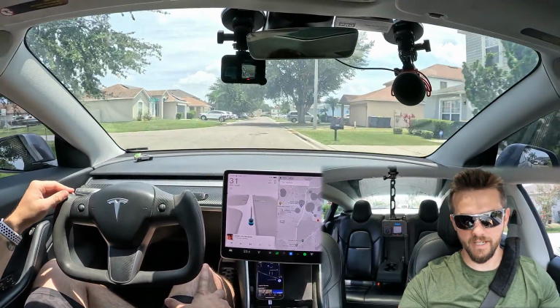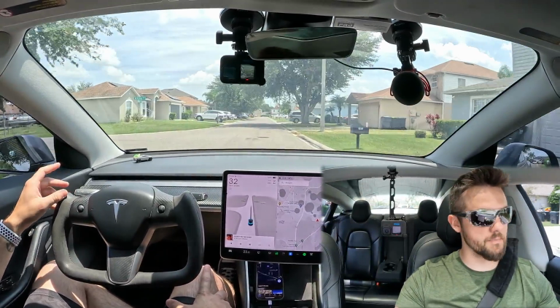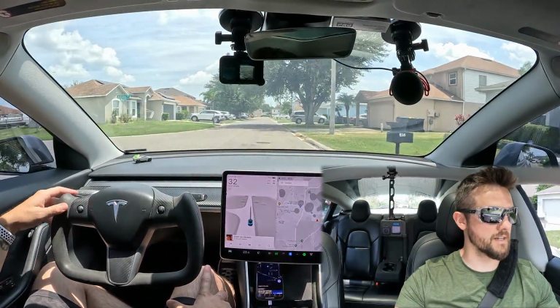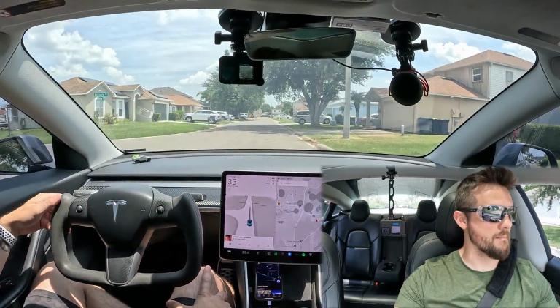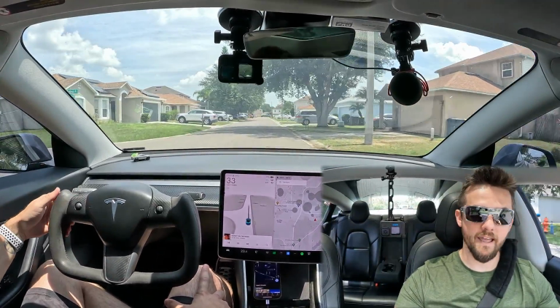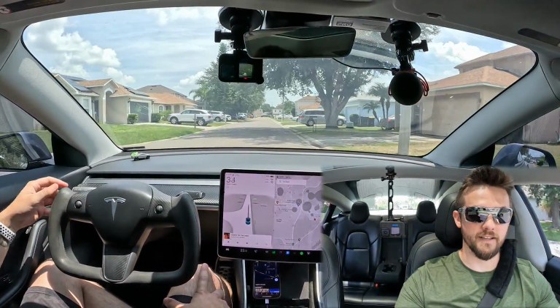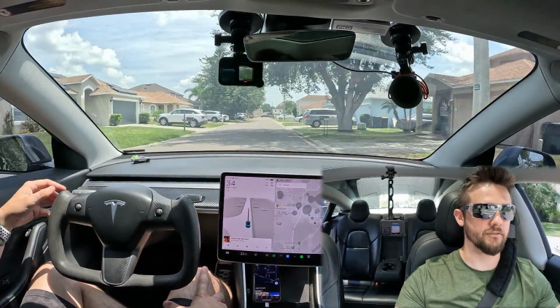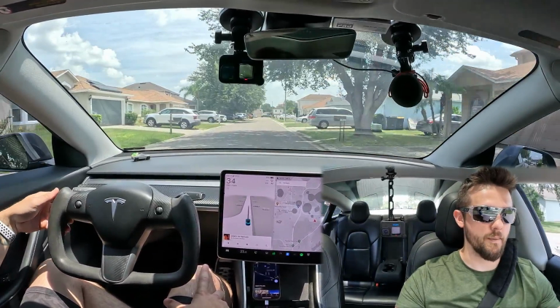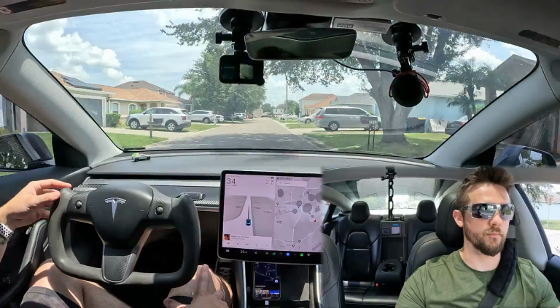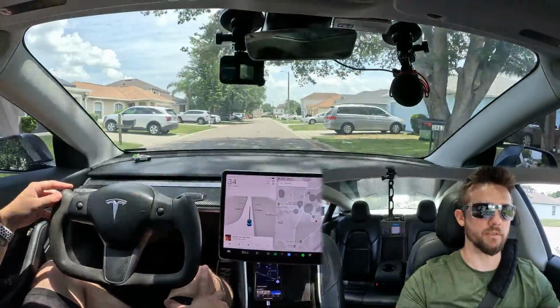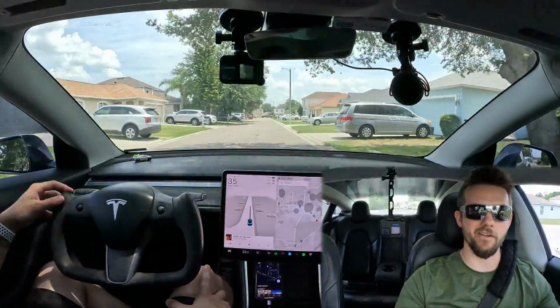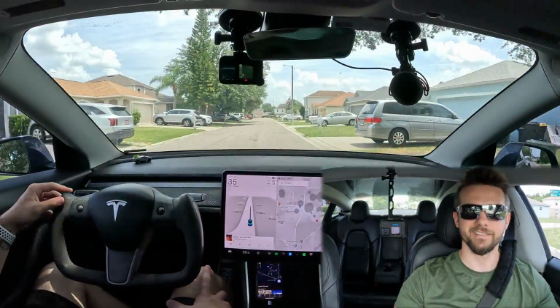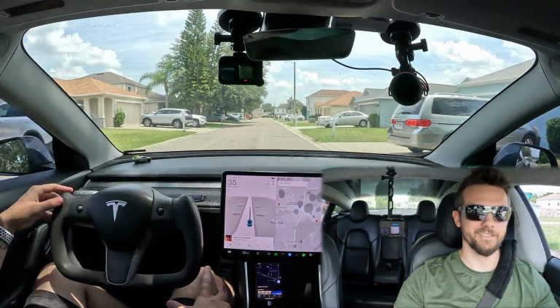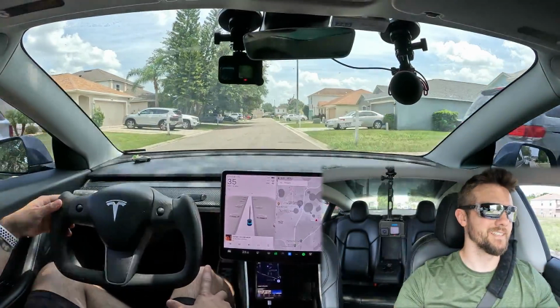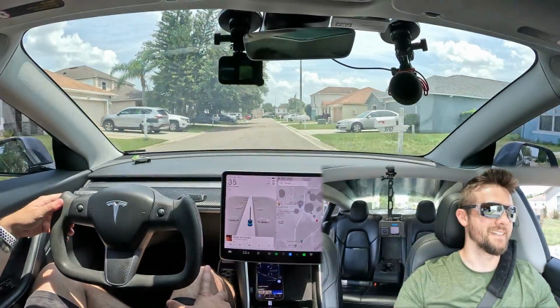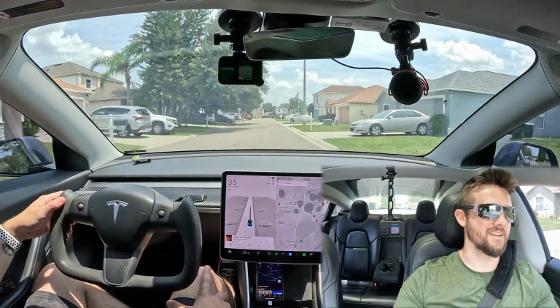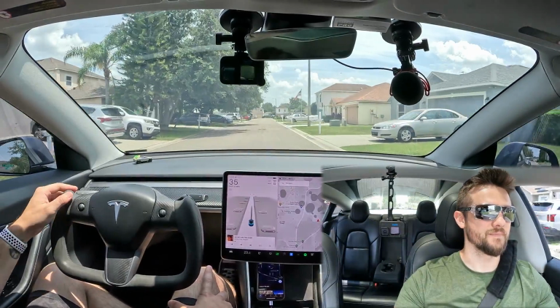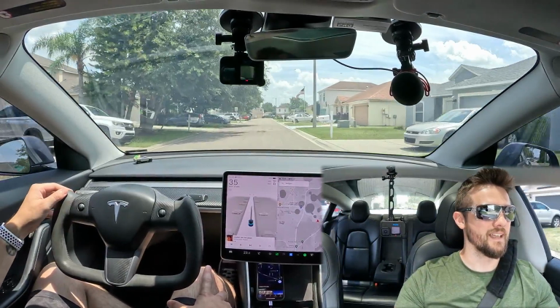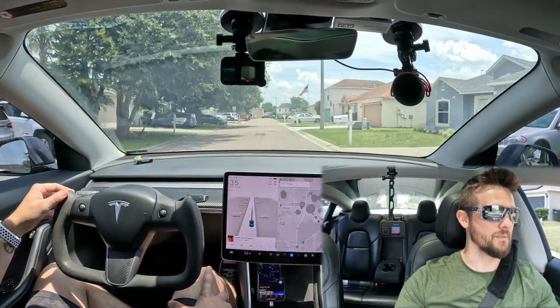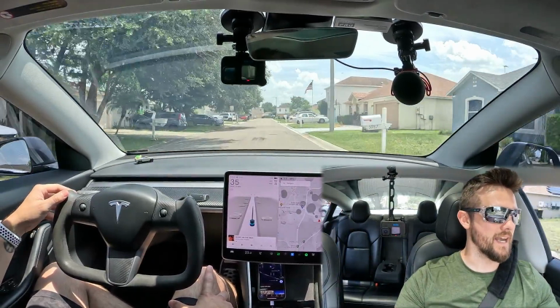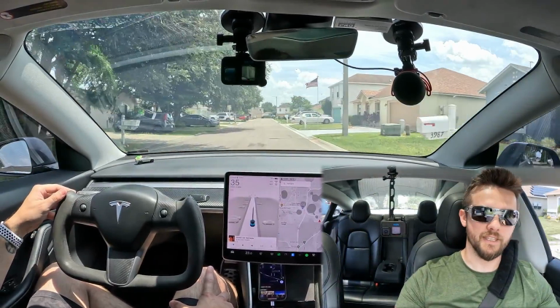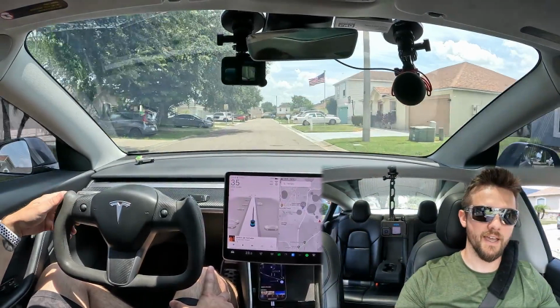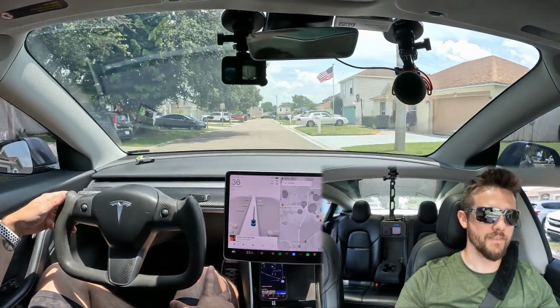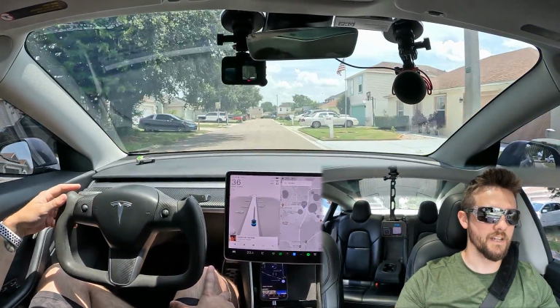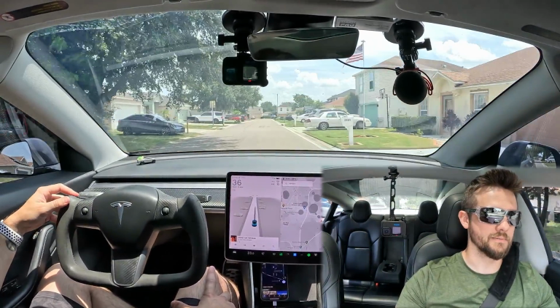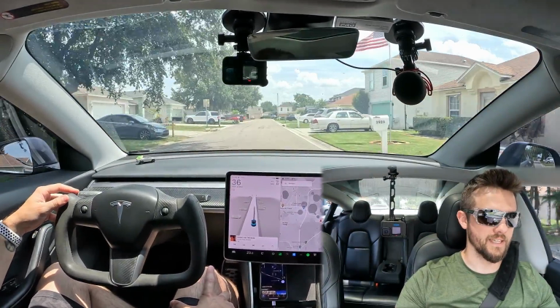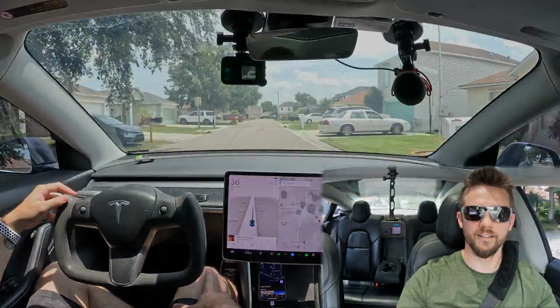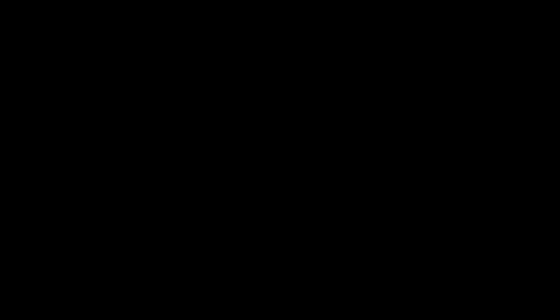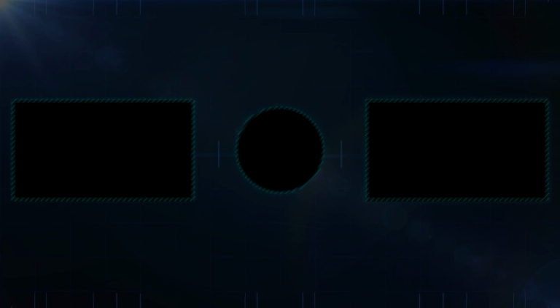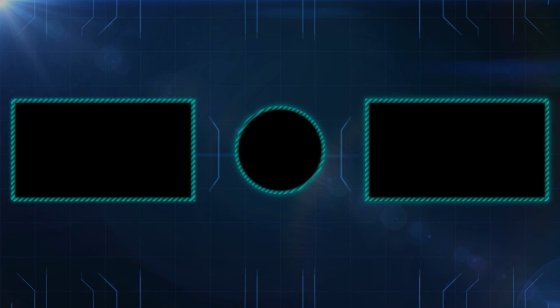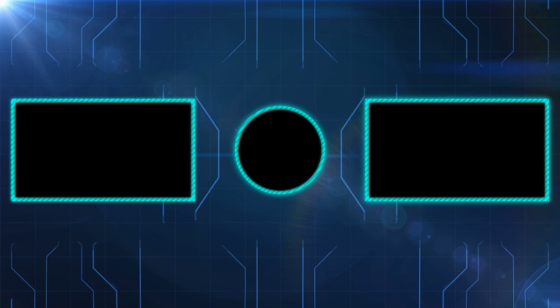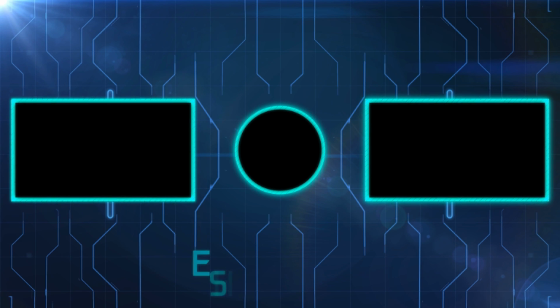FSD handled it better than I might have myself, just not being familiar with the area. That's awesome. With that, I will catch you guys in the next video. Take care.